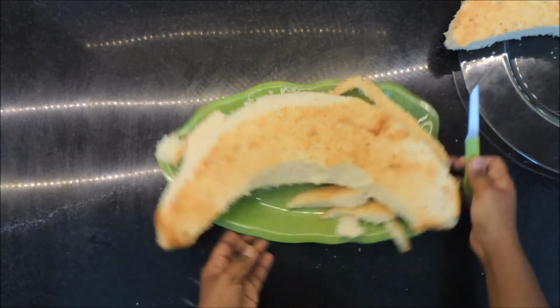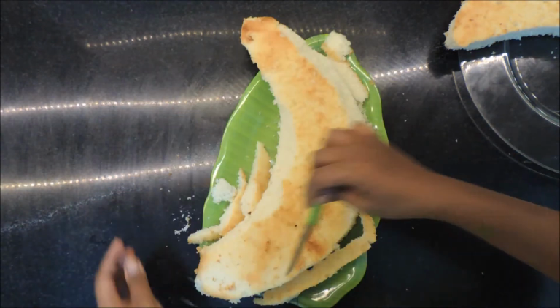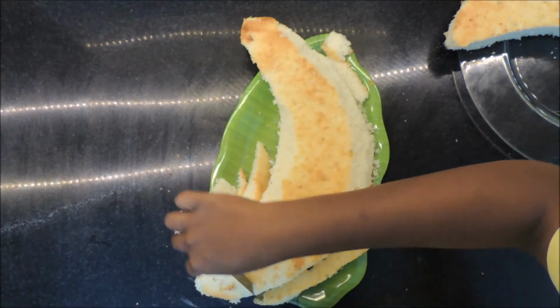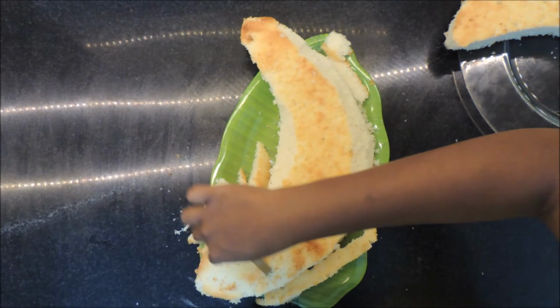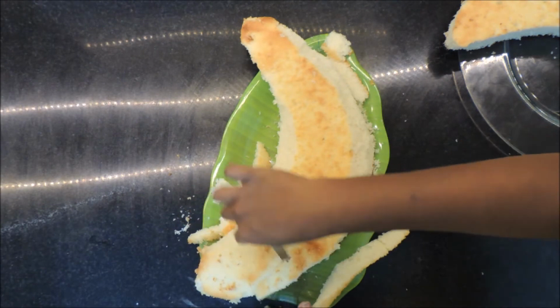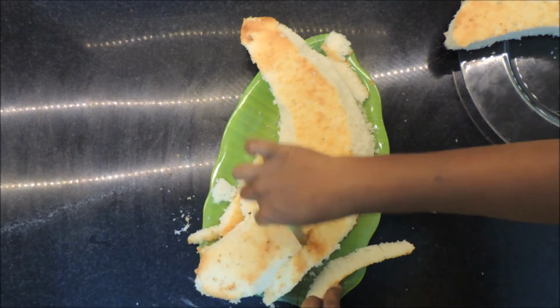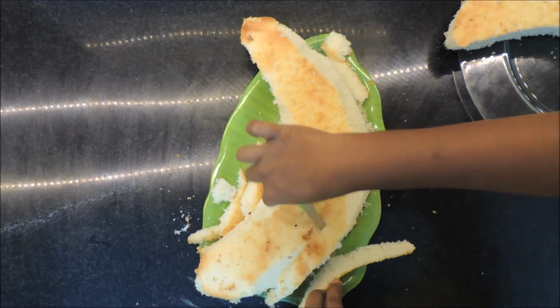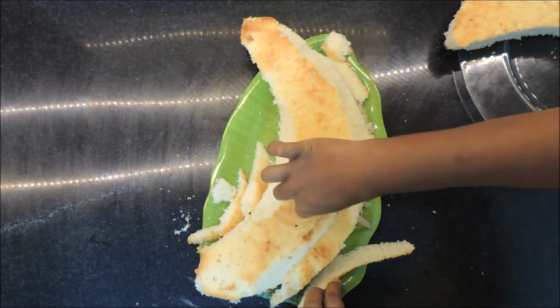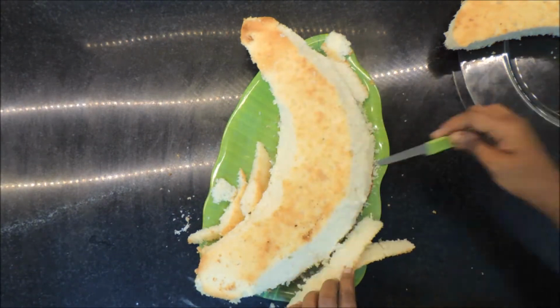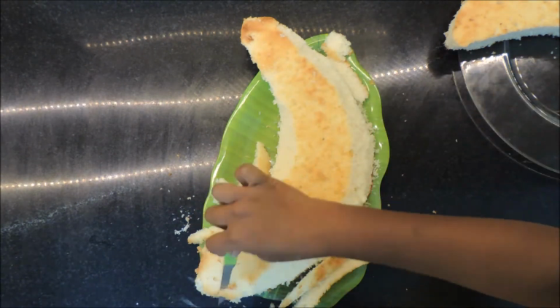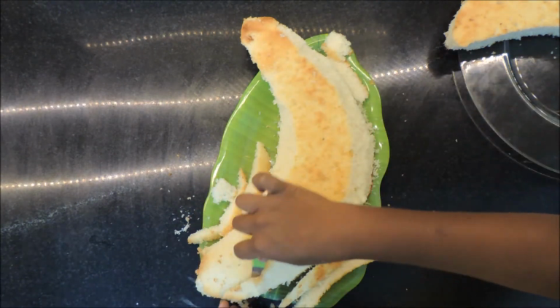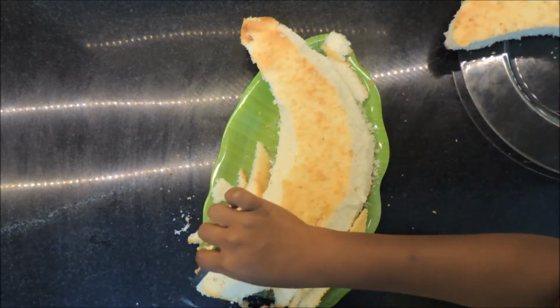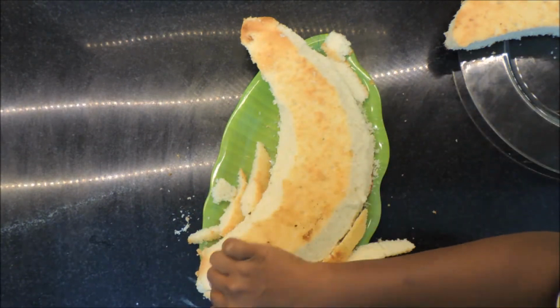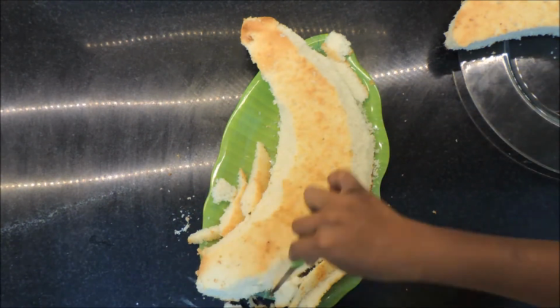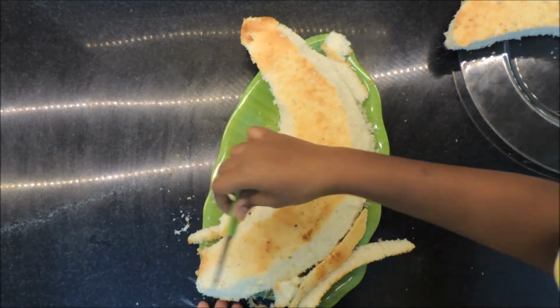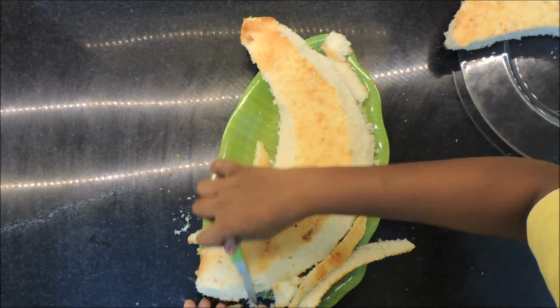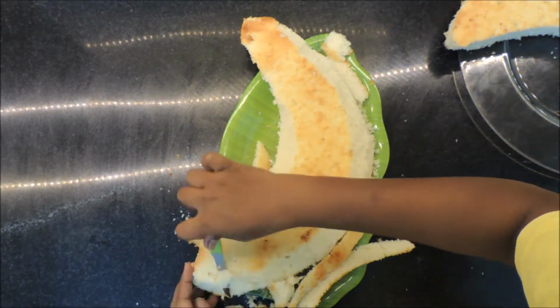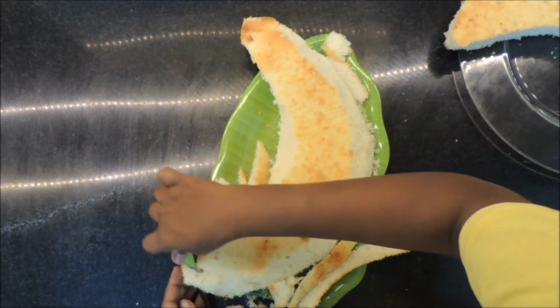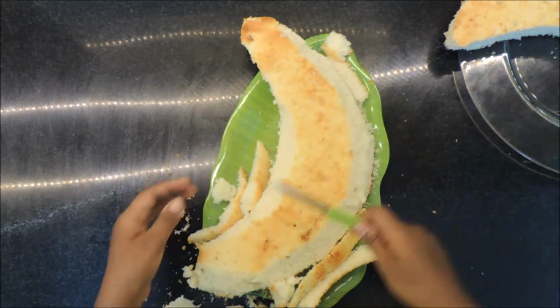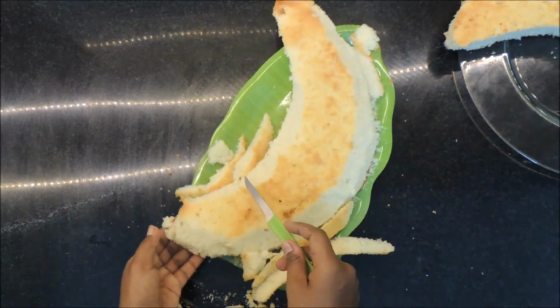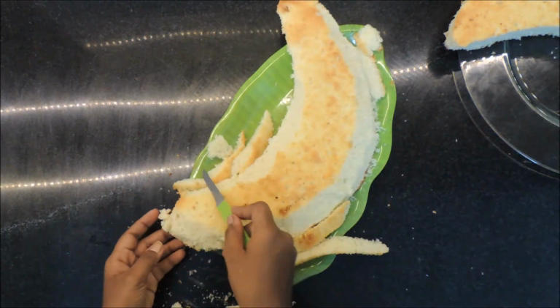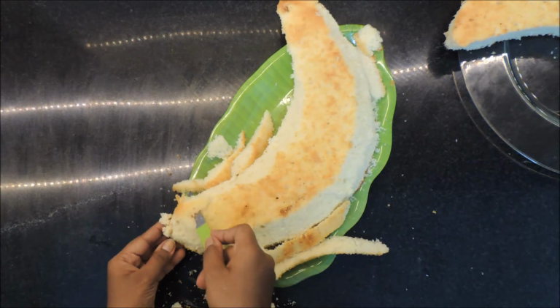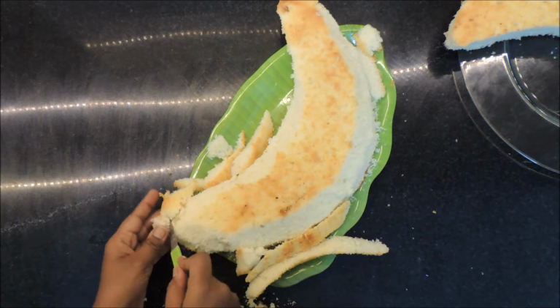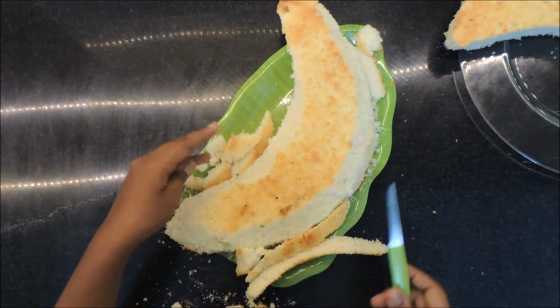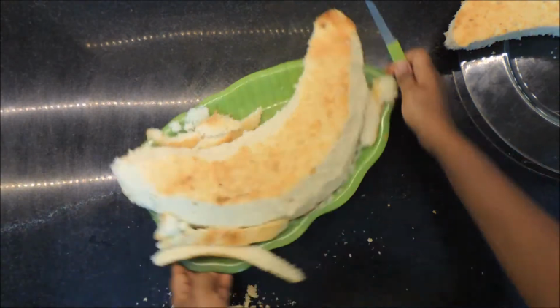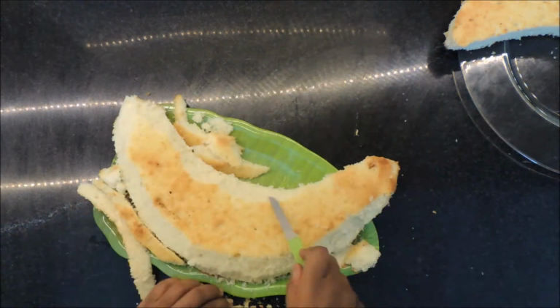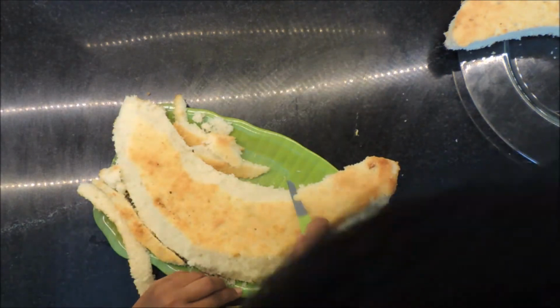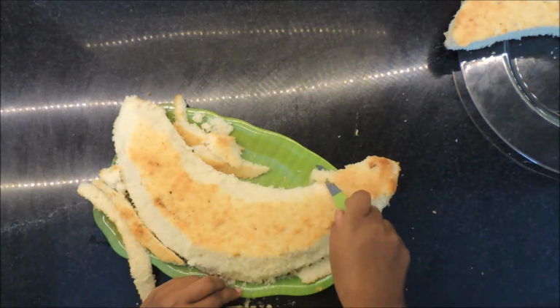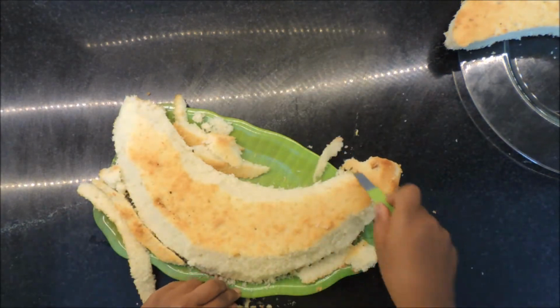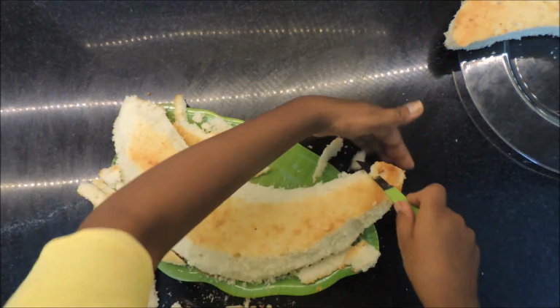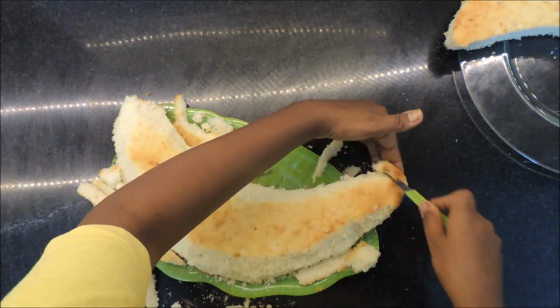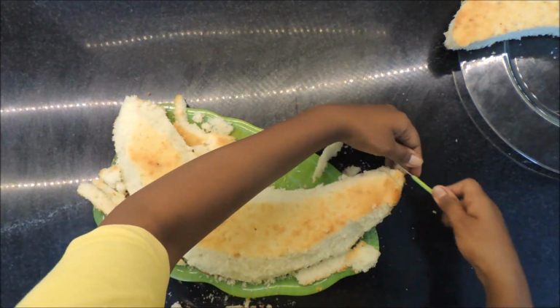You want to trim away little sections at a time so that you don't remove large chunks of the cake, because then your cake tends to look awkward.